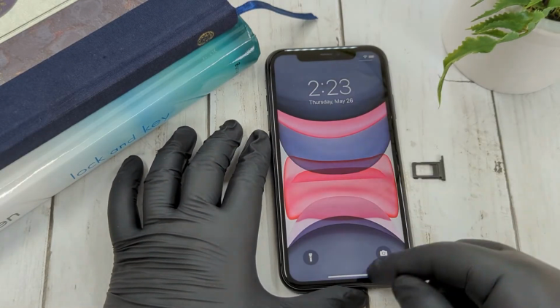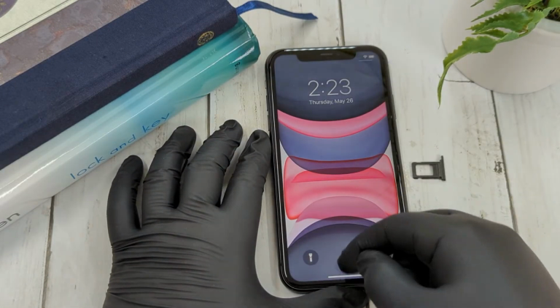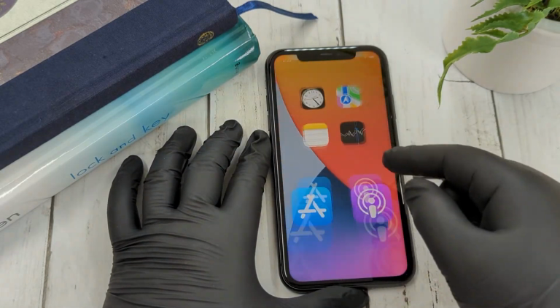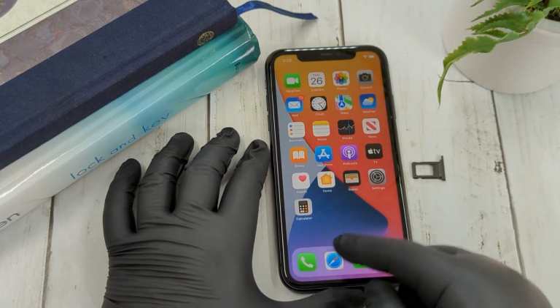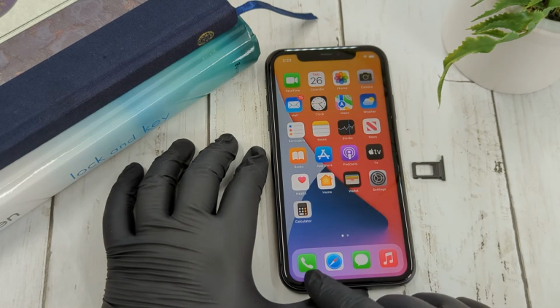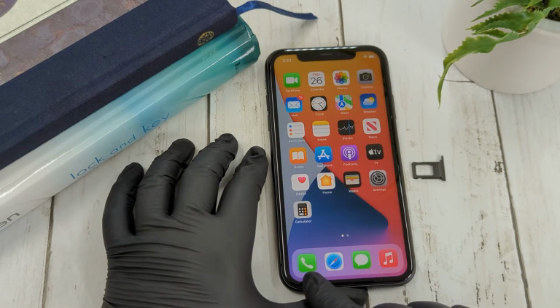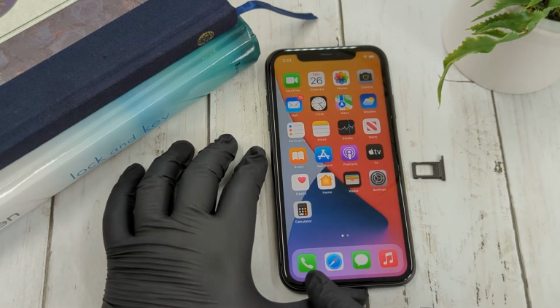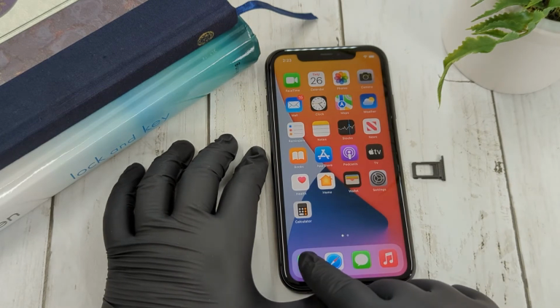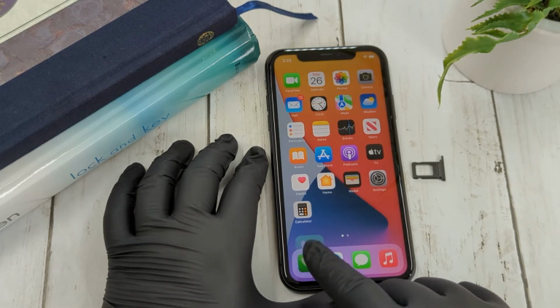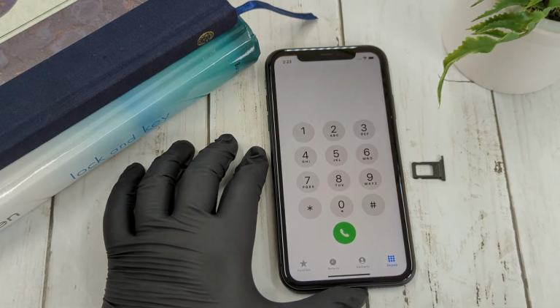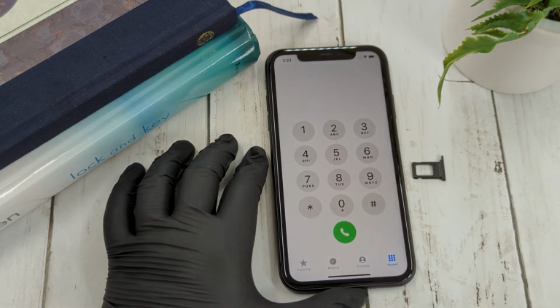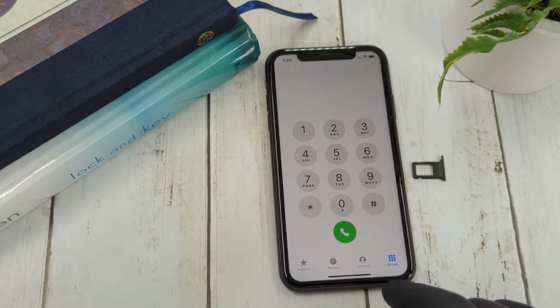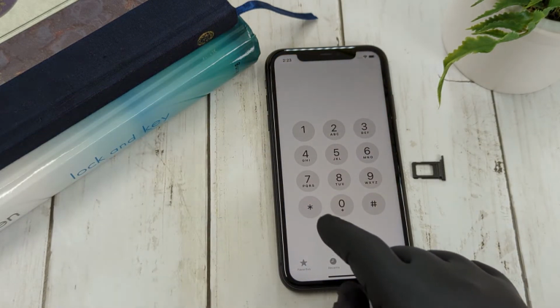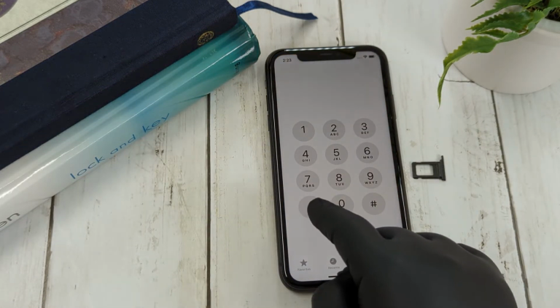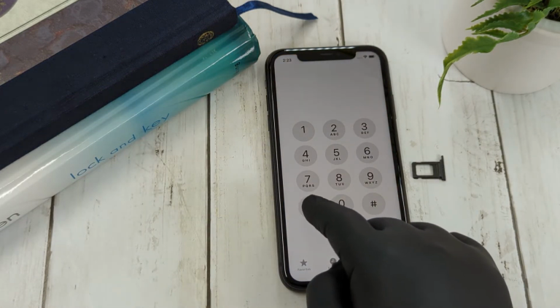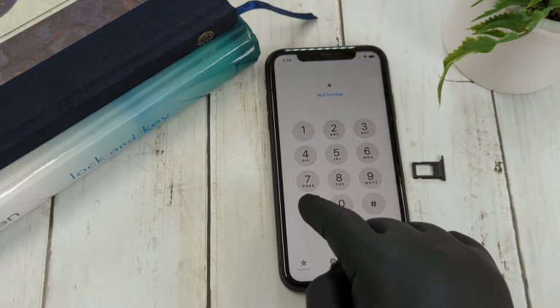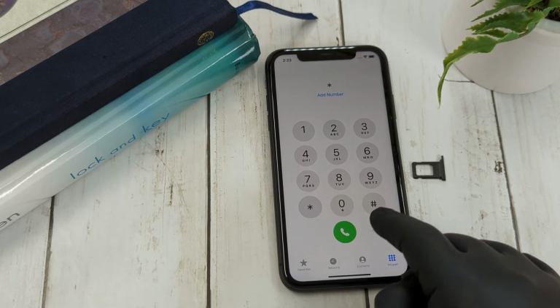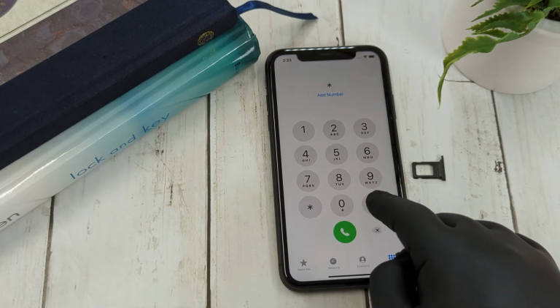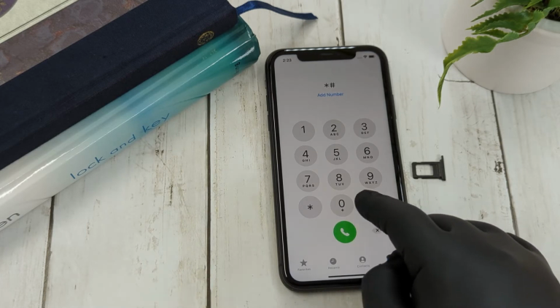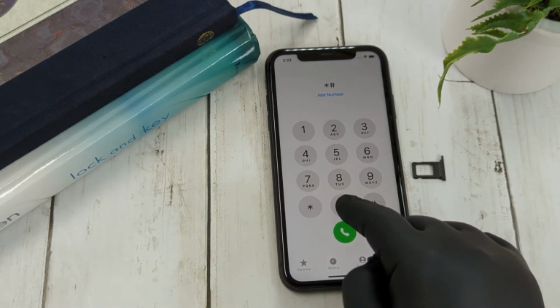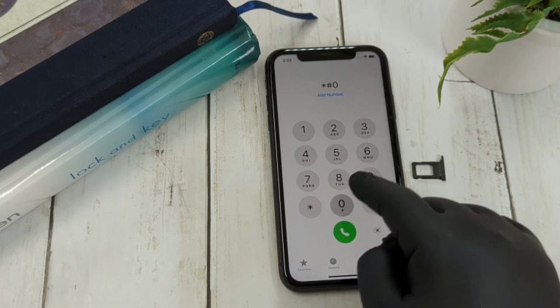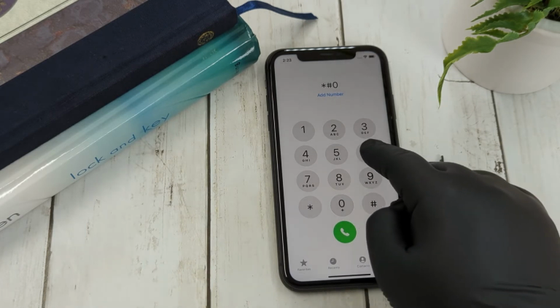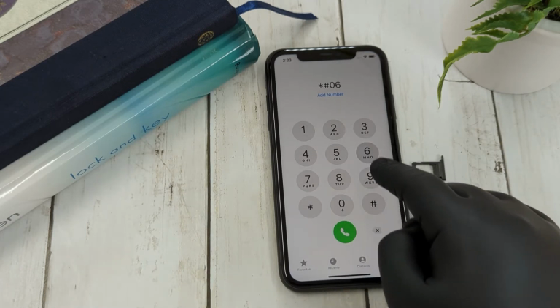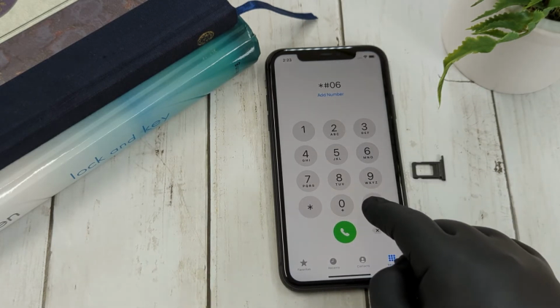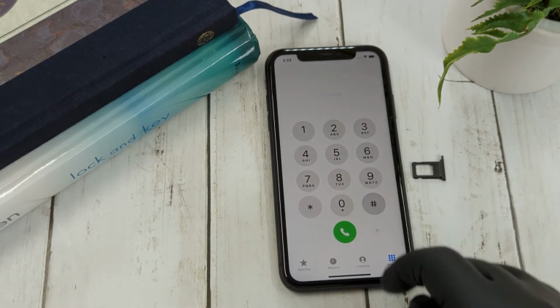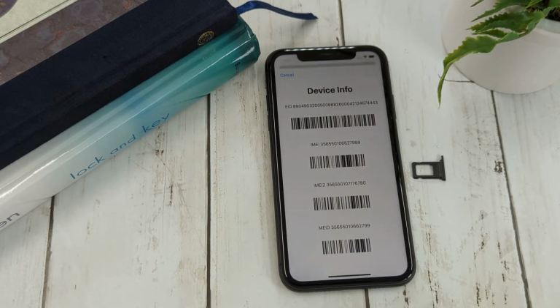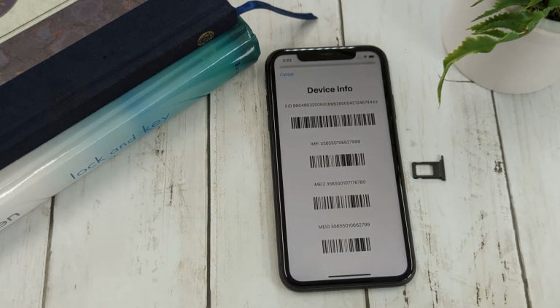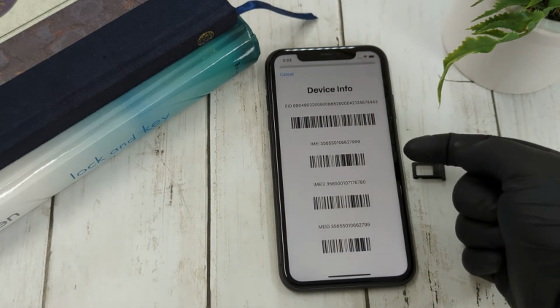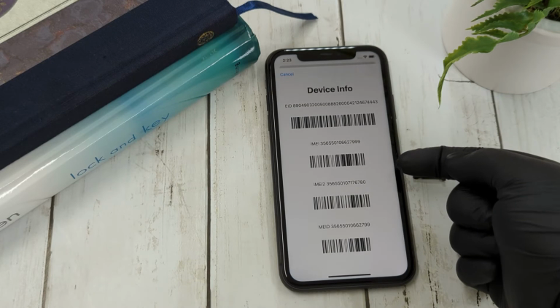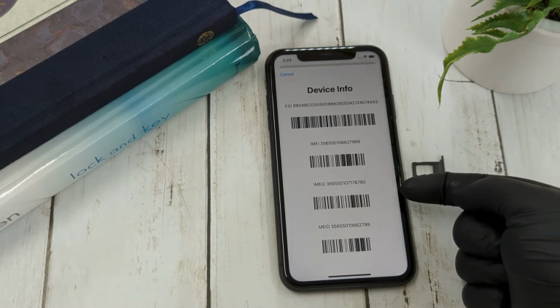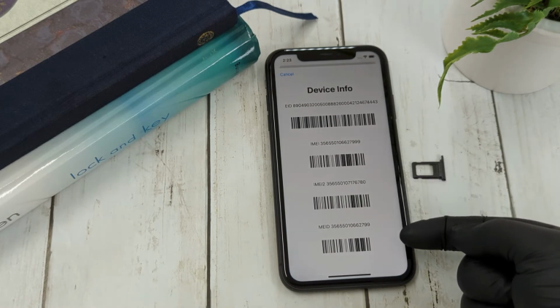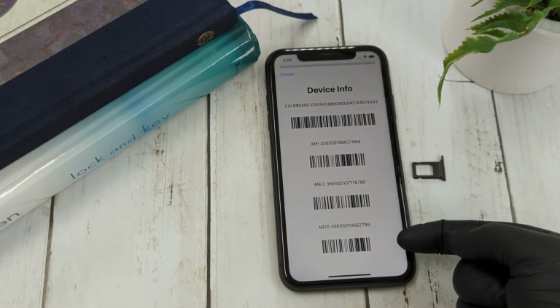There are two options on how to do this. The first is to head into your dial pad and dial *#06#, and the device information is going to pop up.